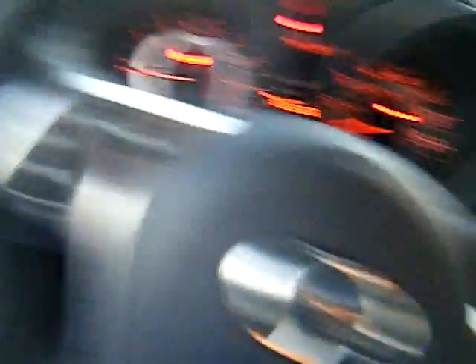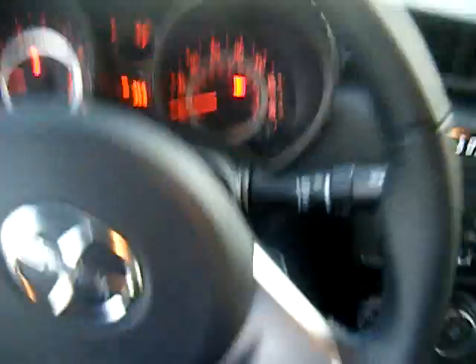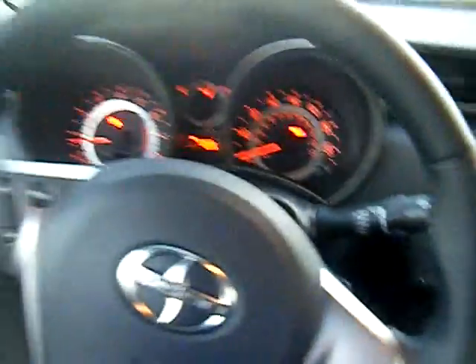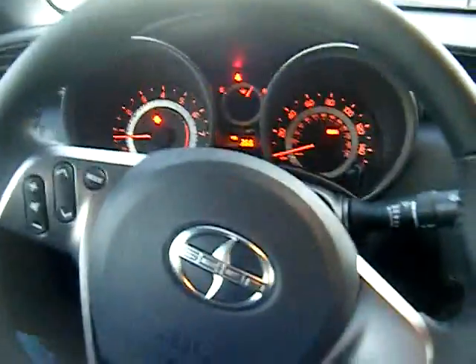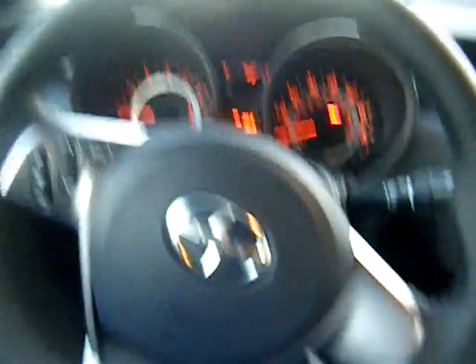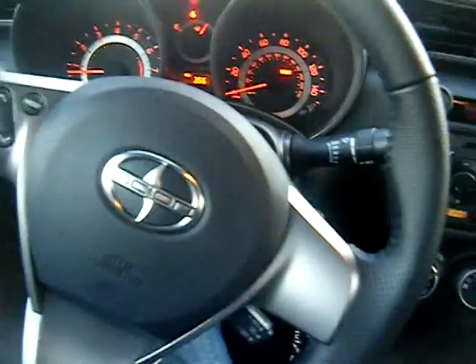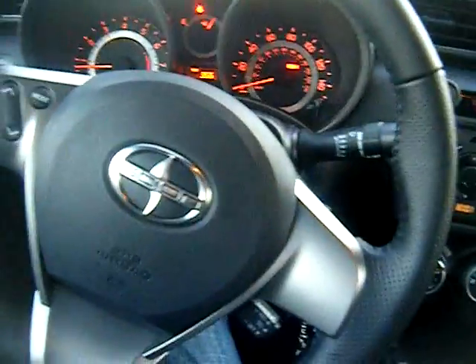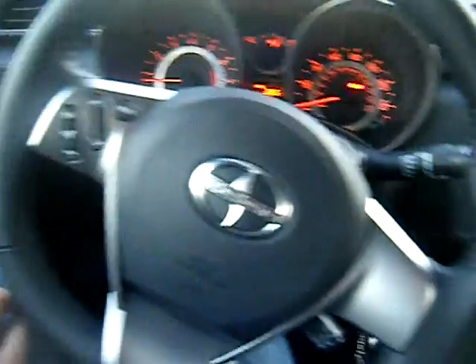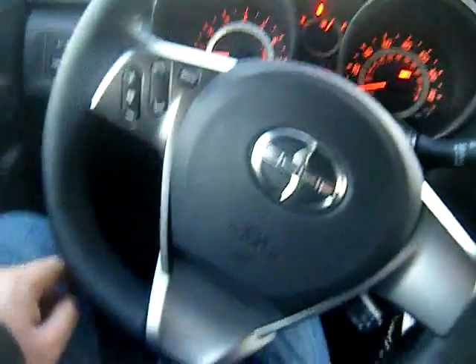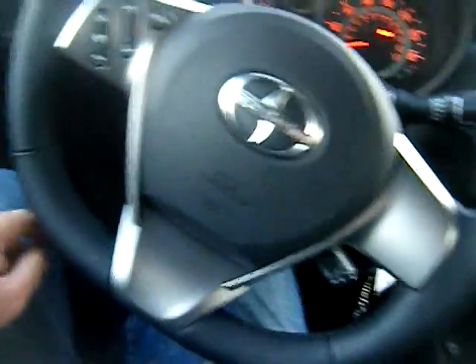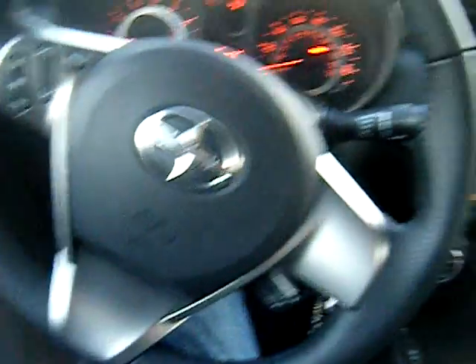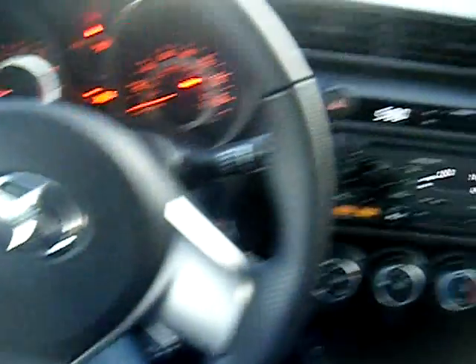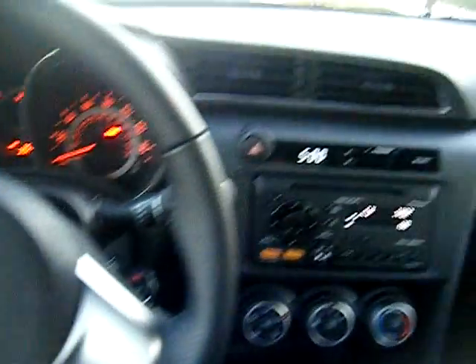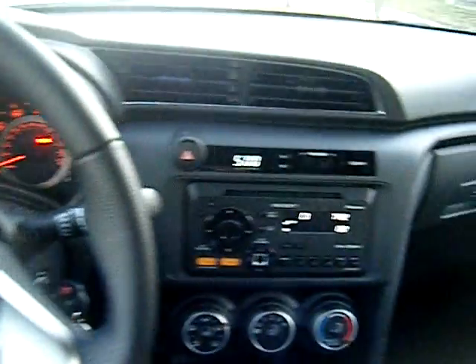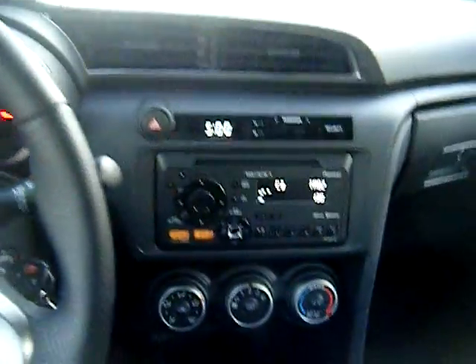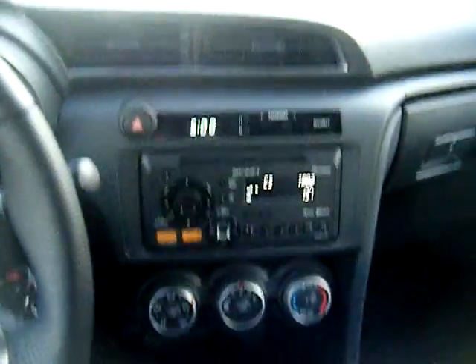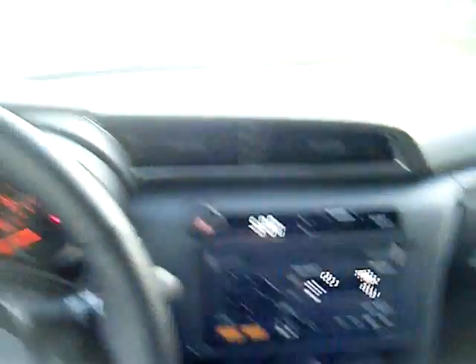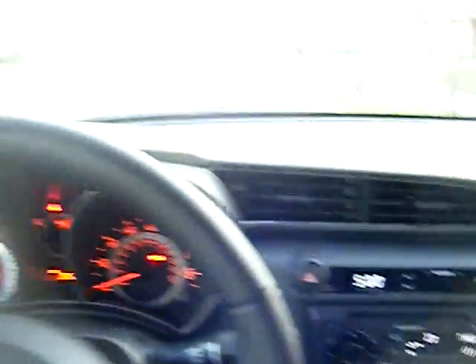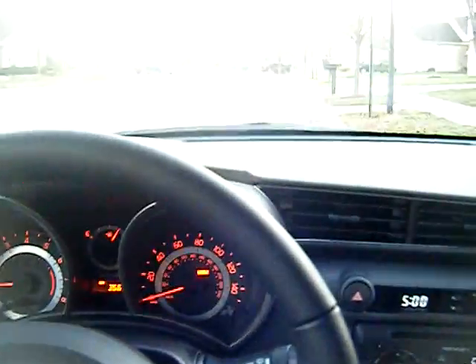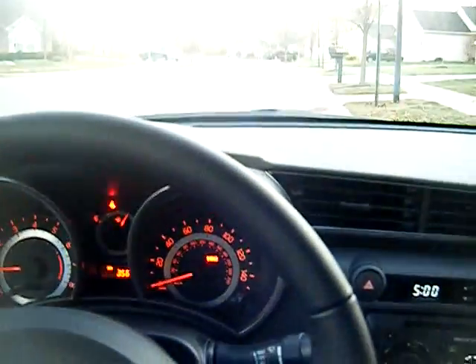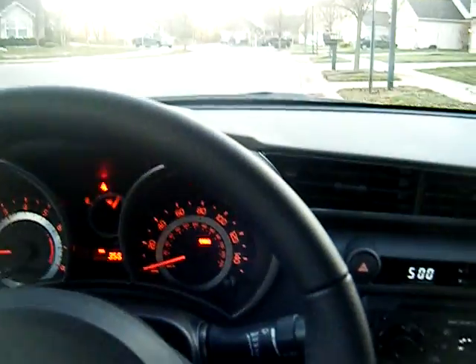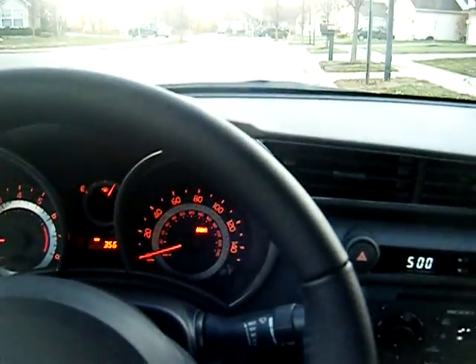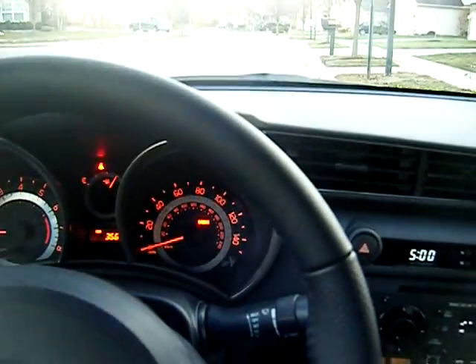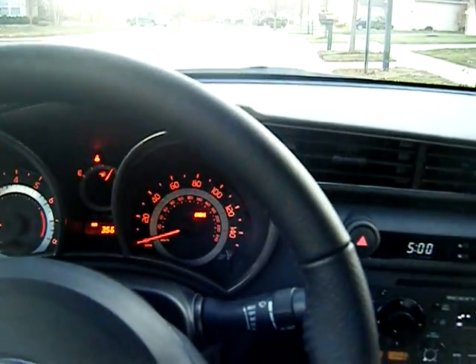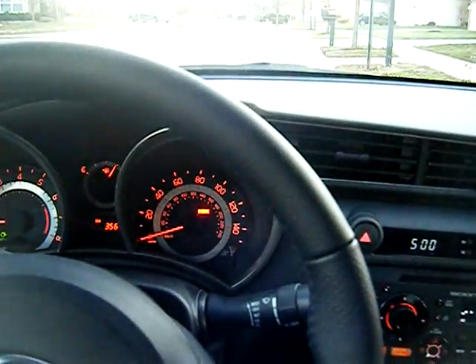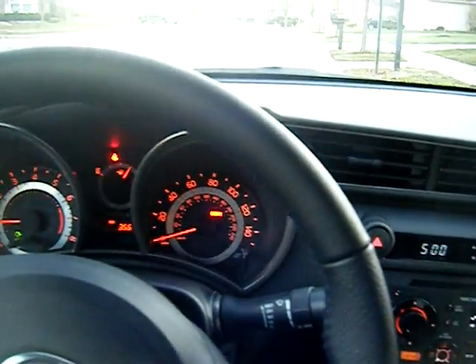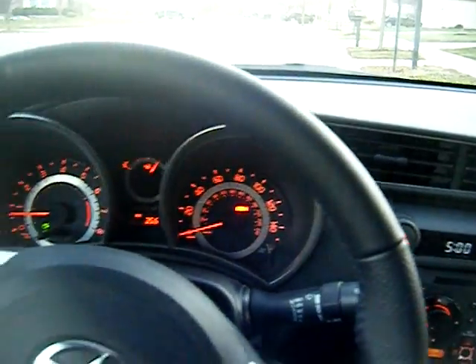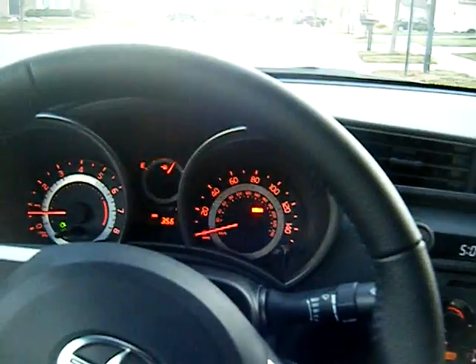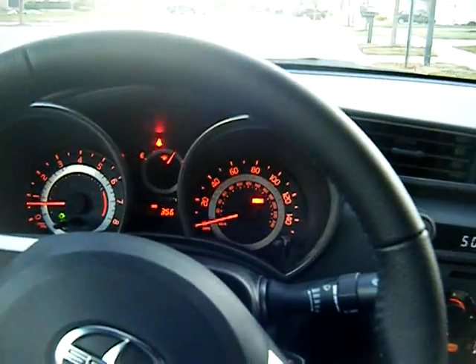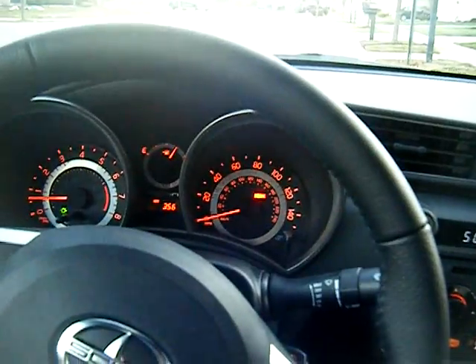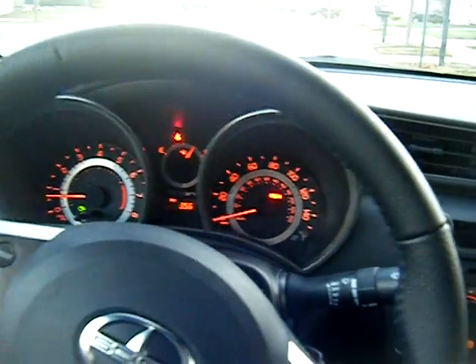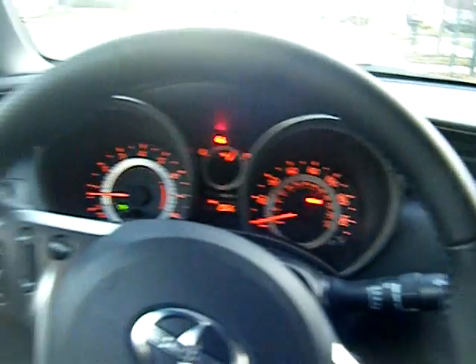The driver's side — steering wheel, and I'll turn the headlights on.